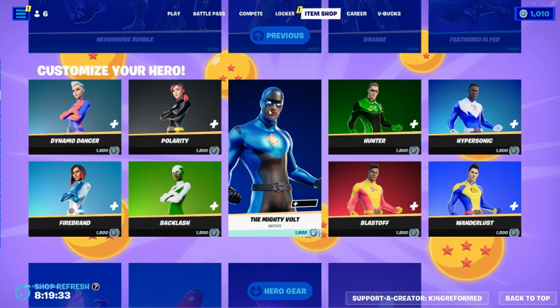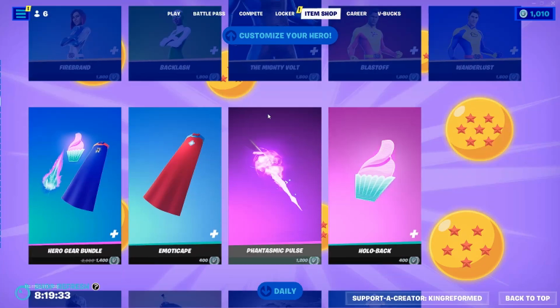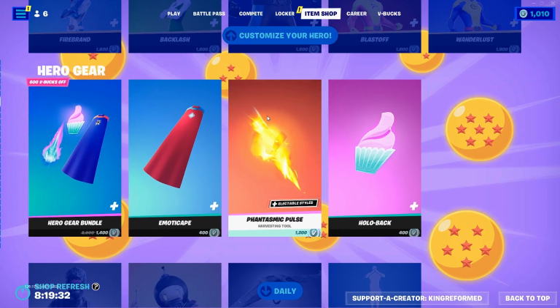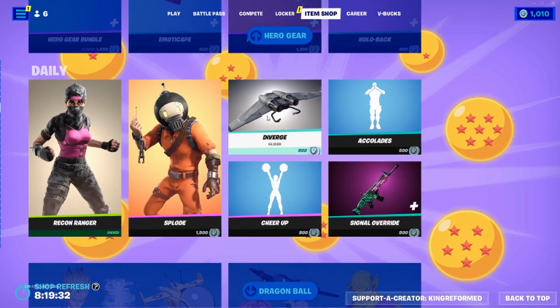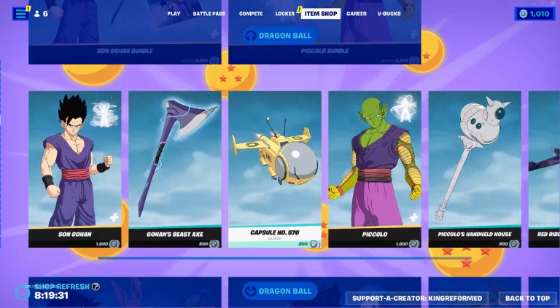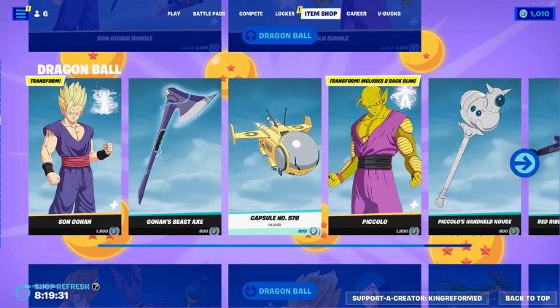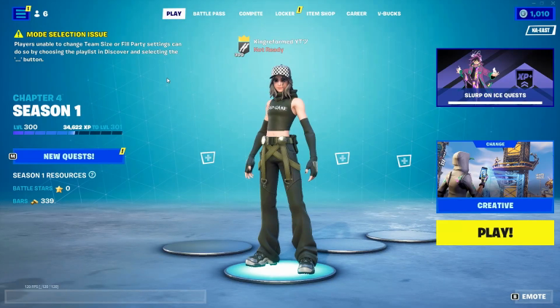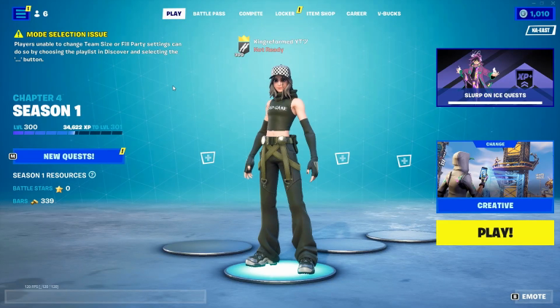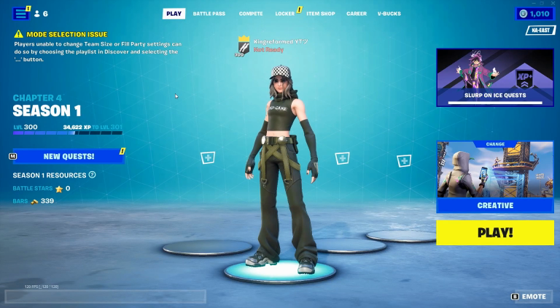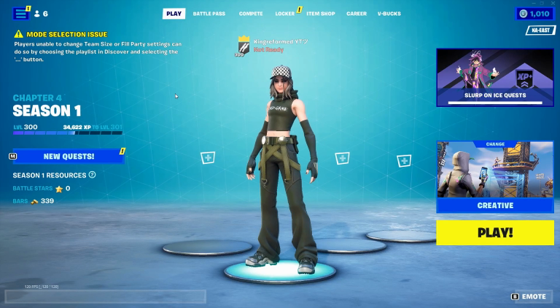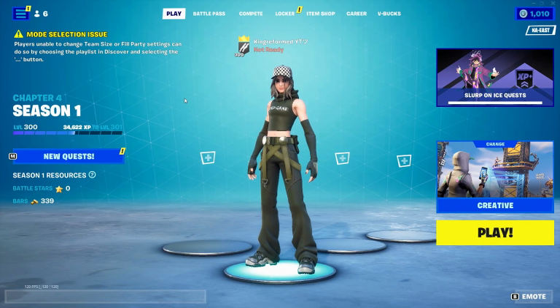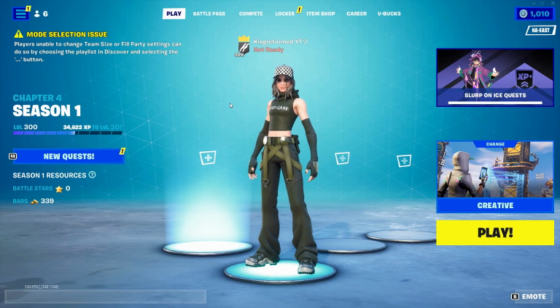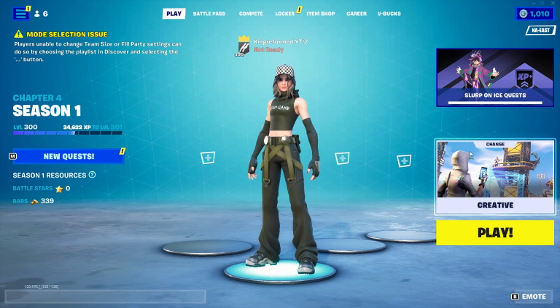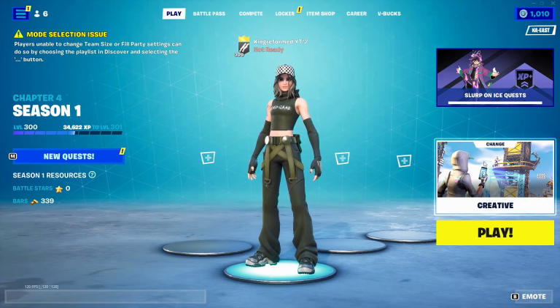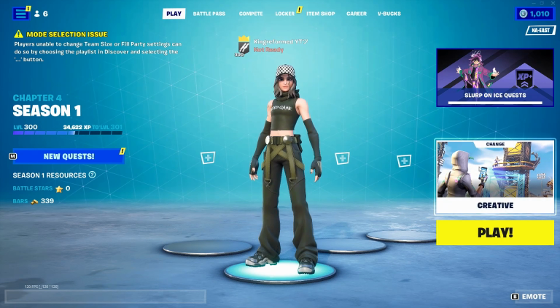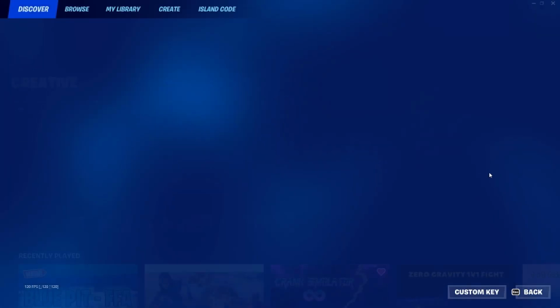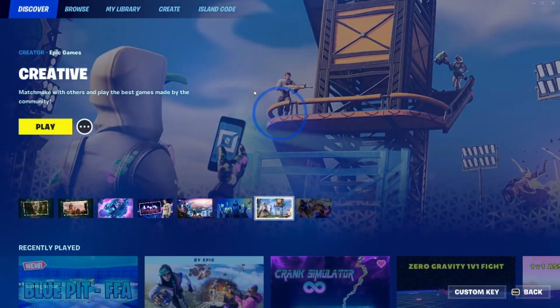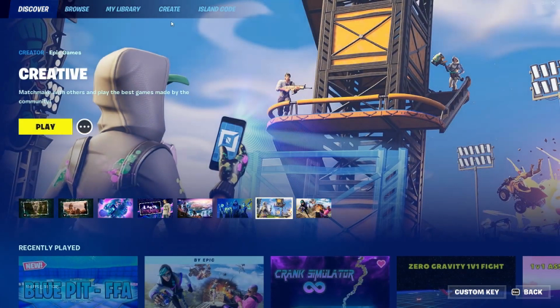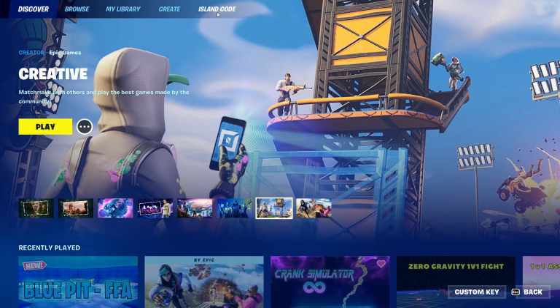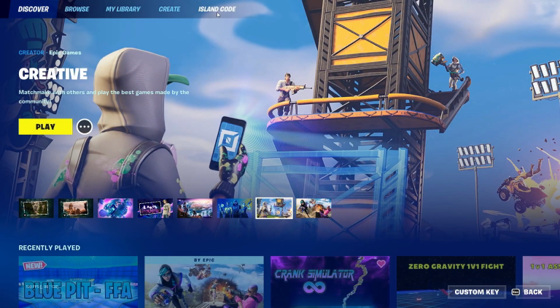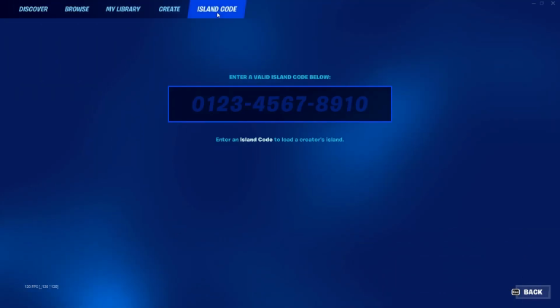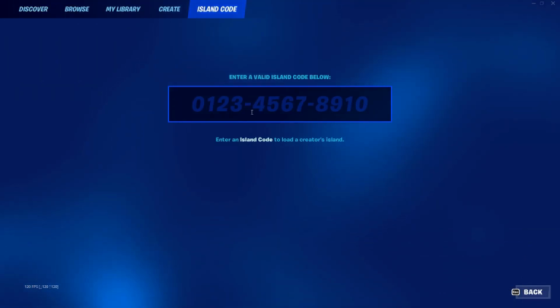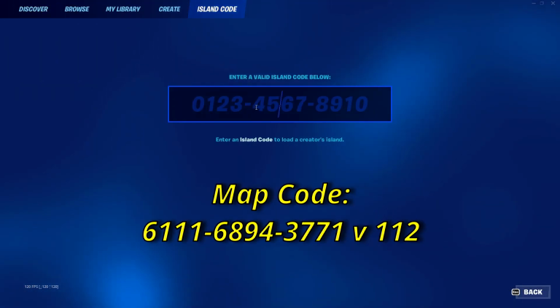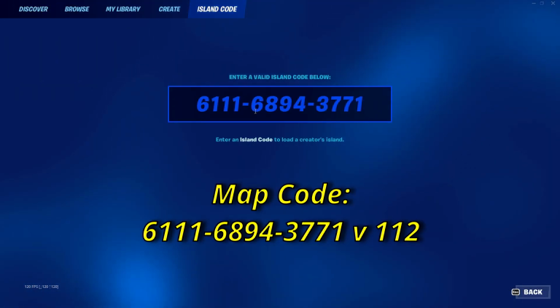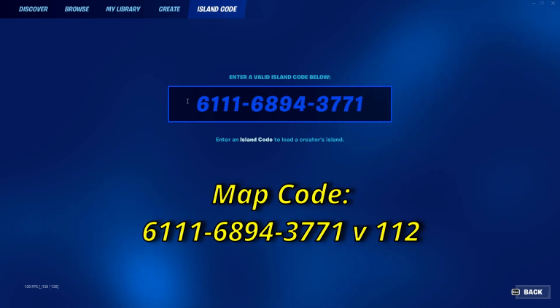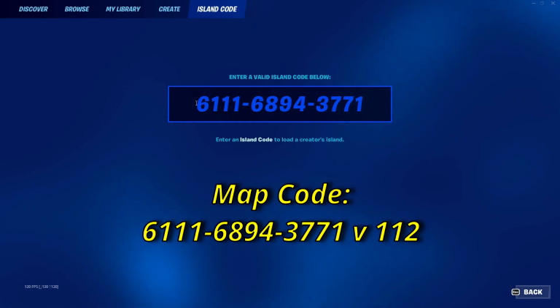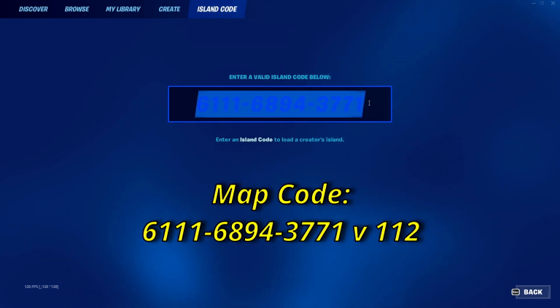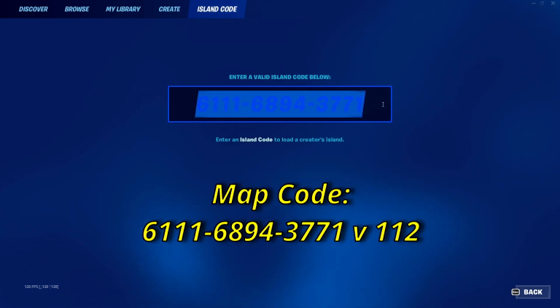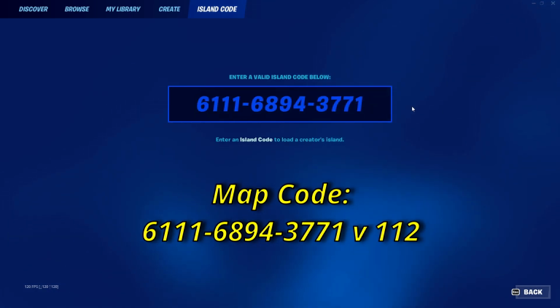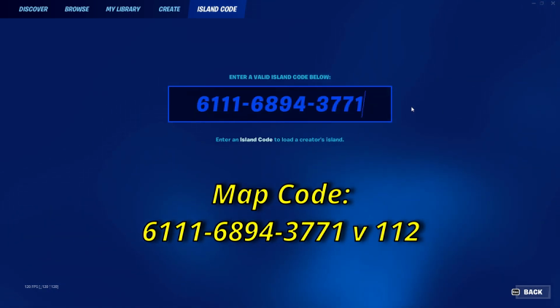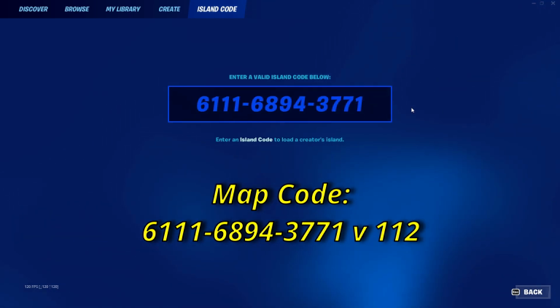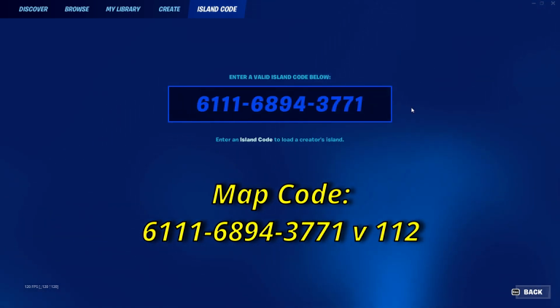Now with that out of the way, let's get into the video. The first thing you want to do is open your game library on the right and open to the island code. Once you get this code typed in, I will leave it on the screen for a few seconds.